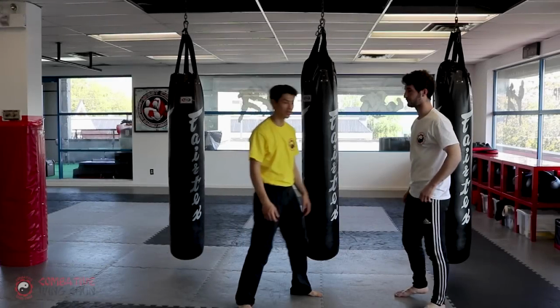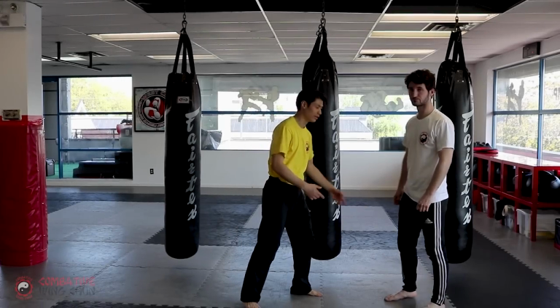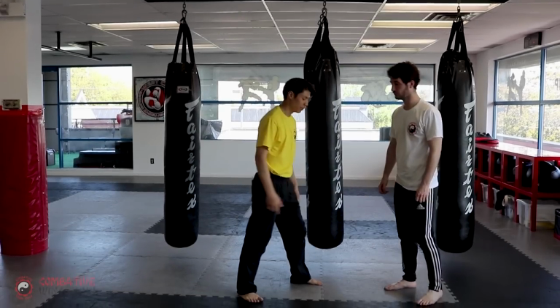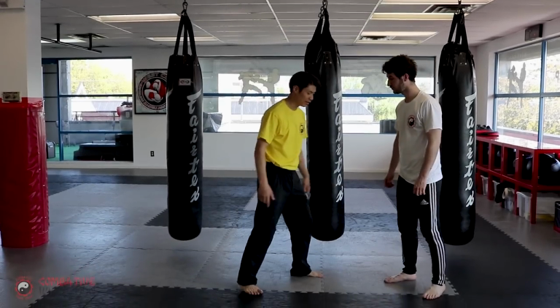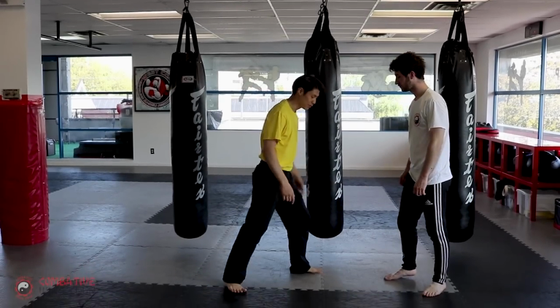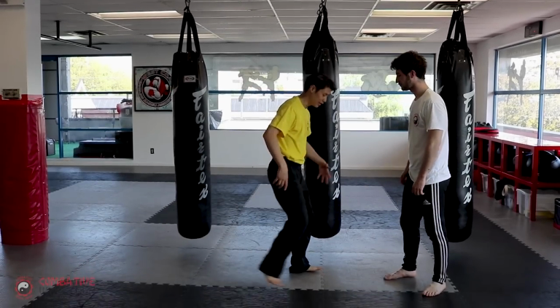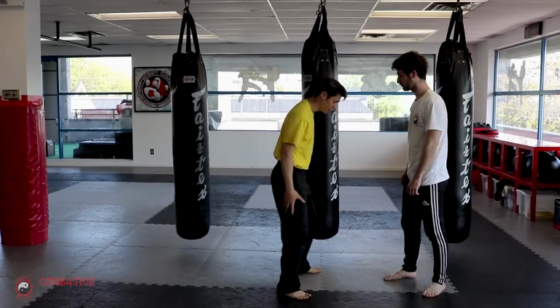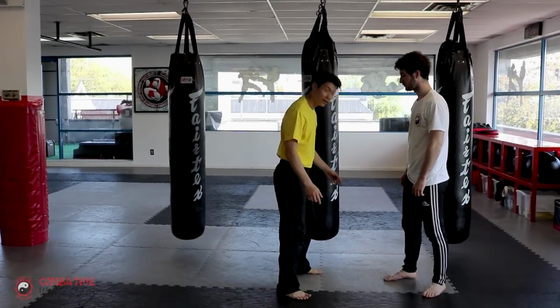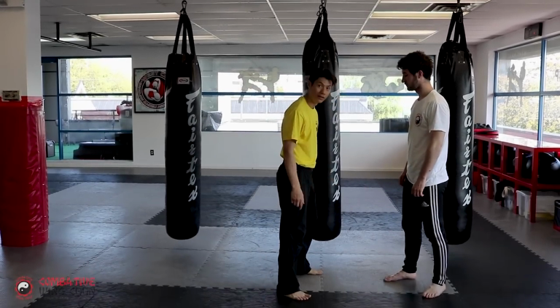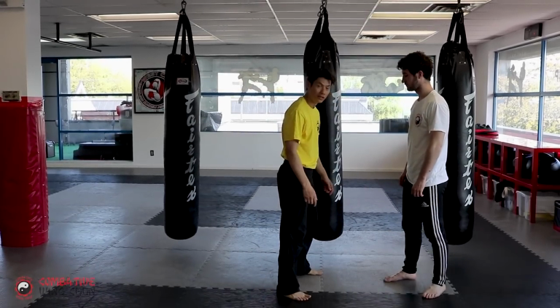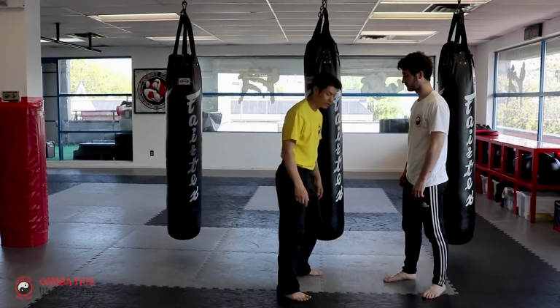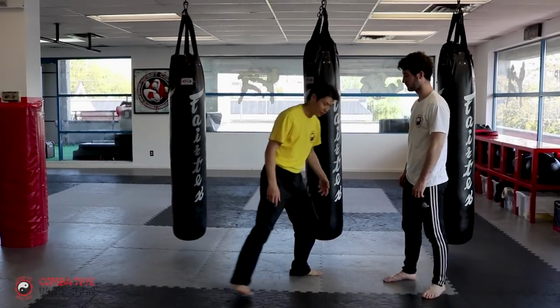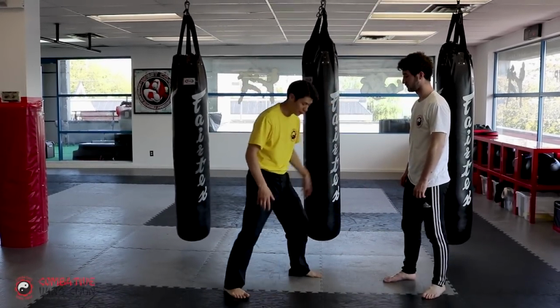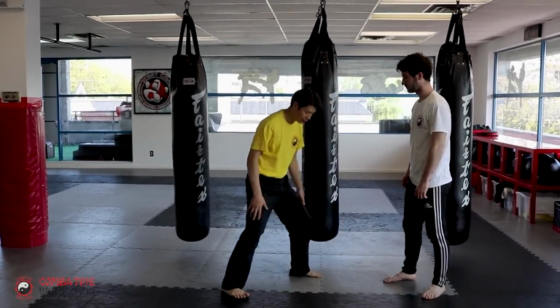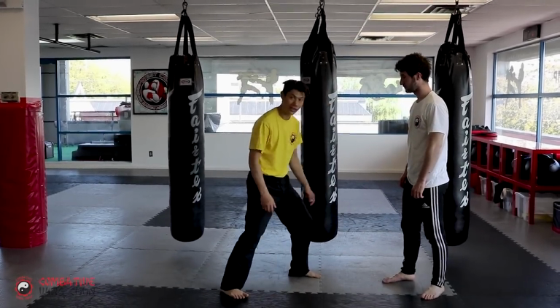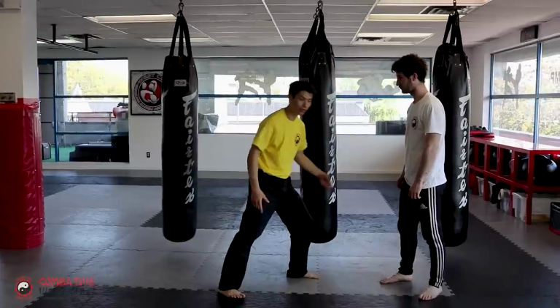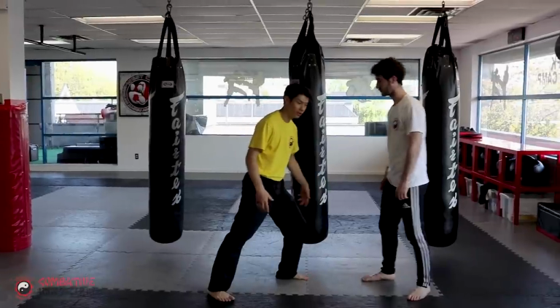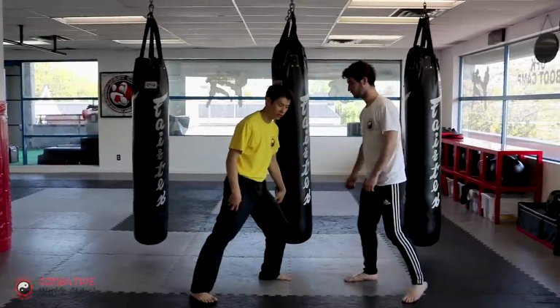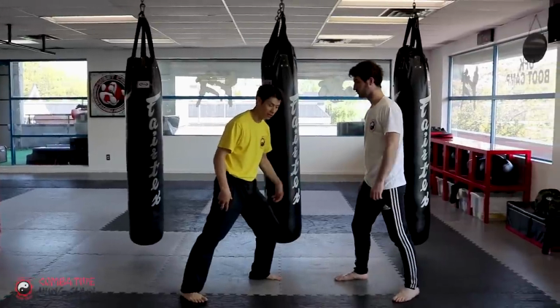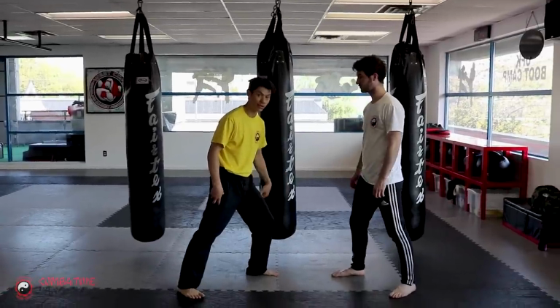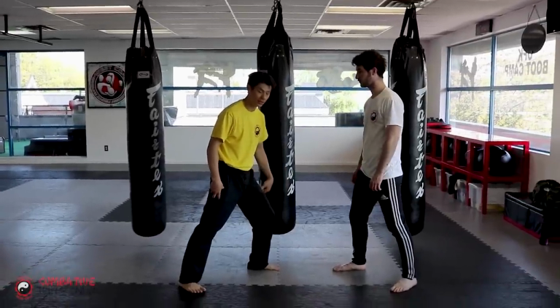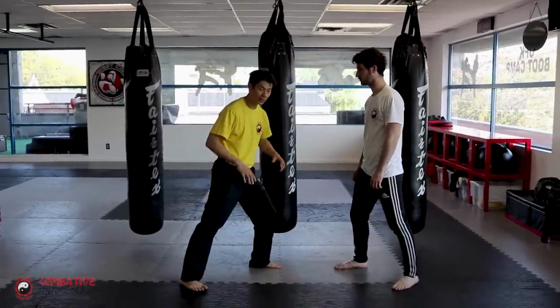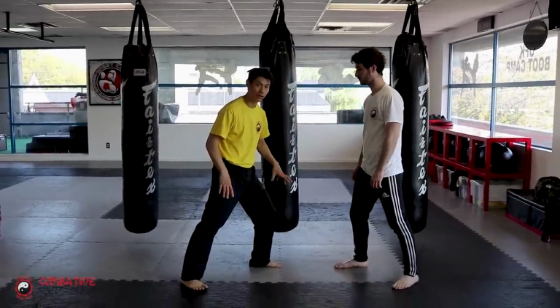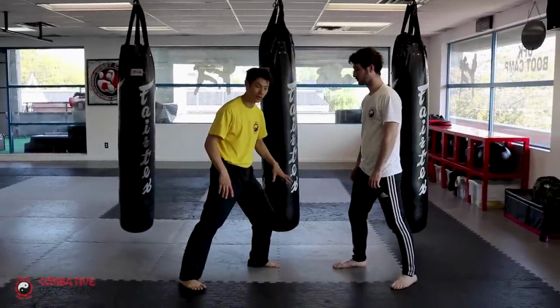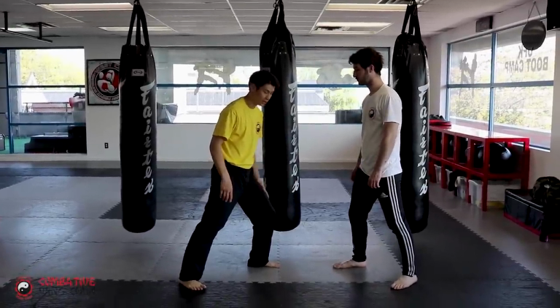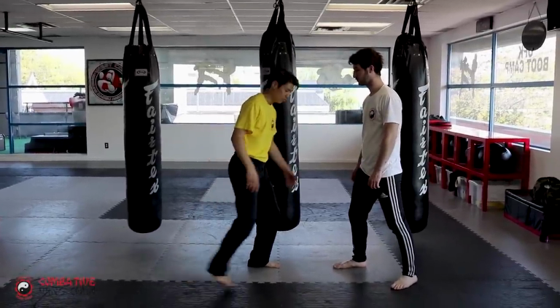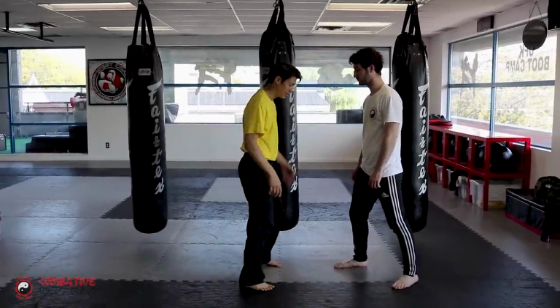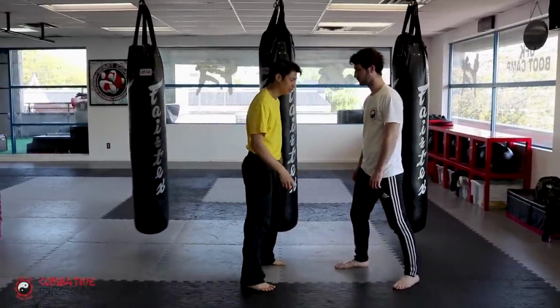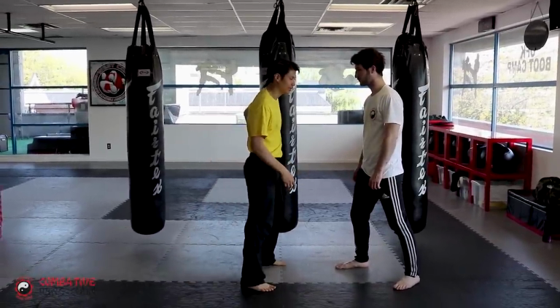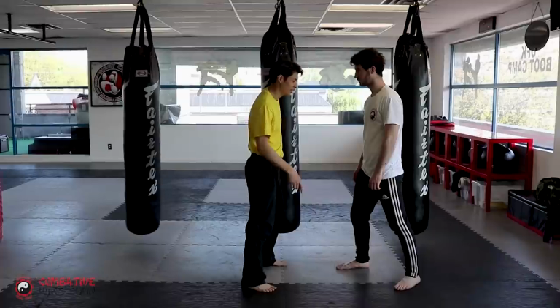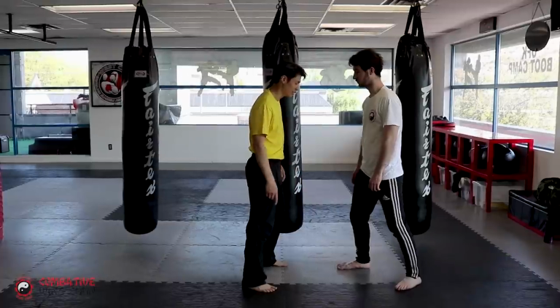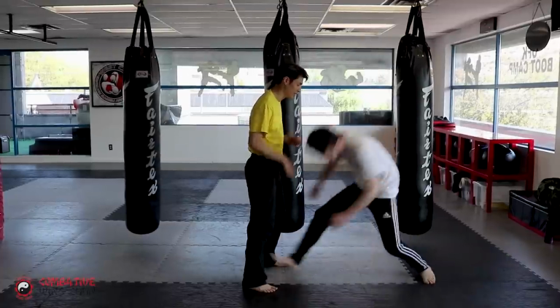Against a double leg — a double leg only happens when your legs are too close together. That's why we emphasize the low bow stance or bow stance: keep your legs apart. But once your legs are together, you make a mistake and he tries to take both legs down.